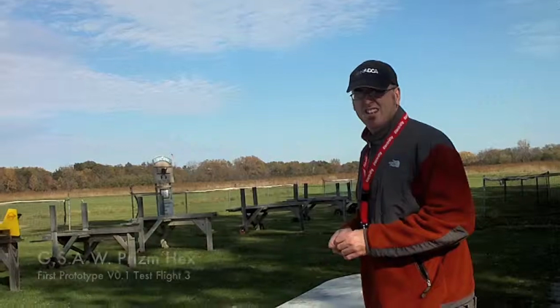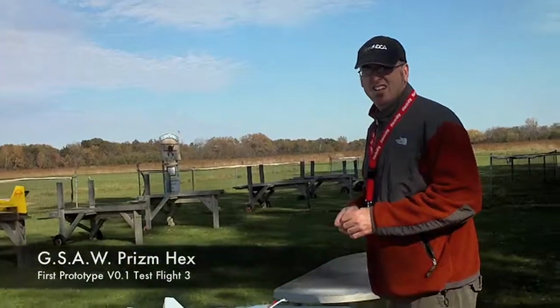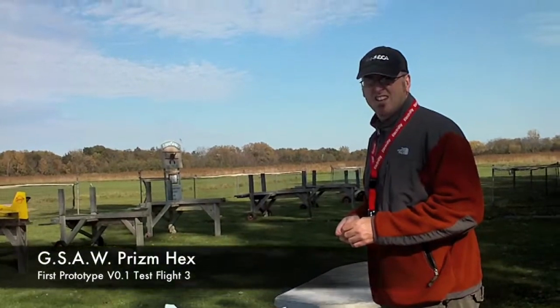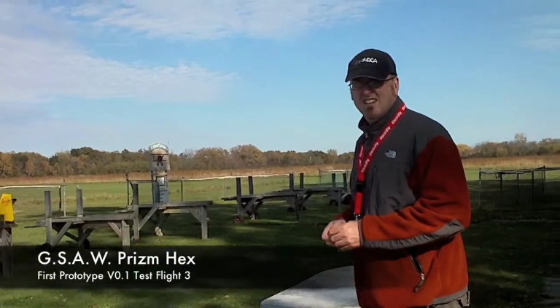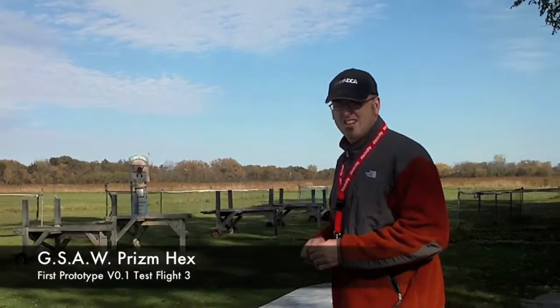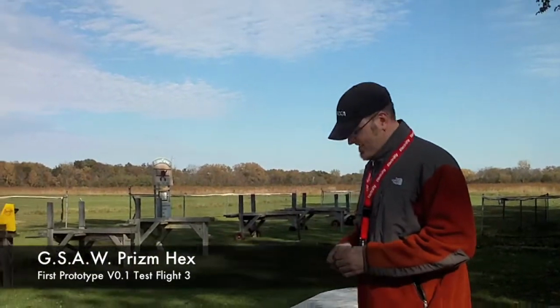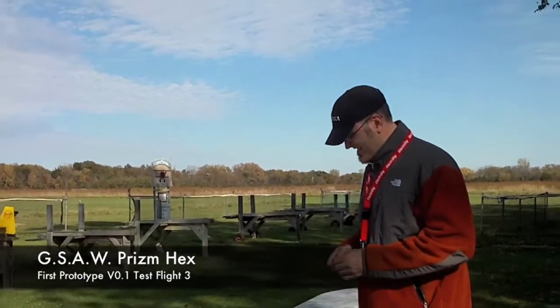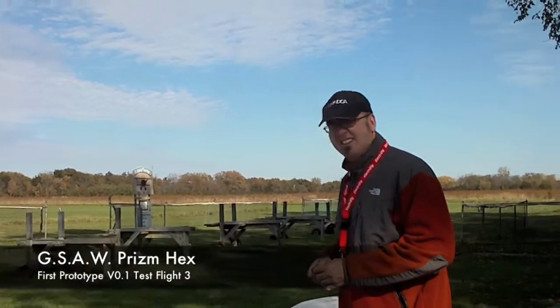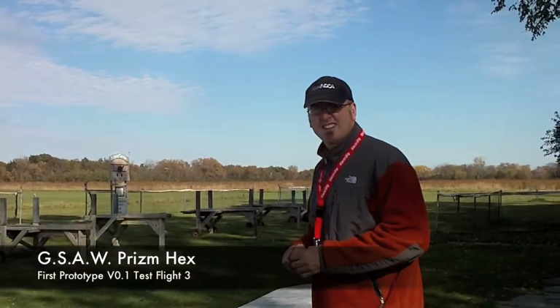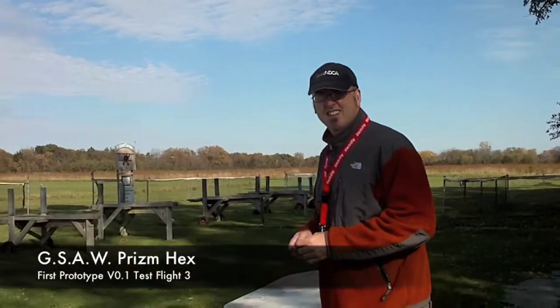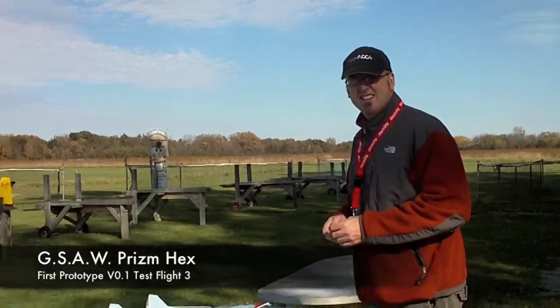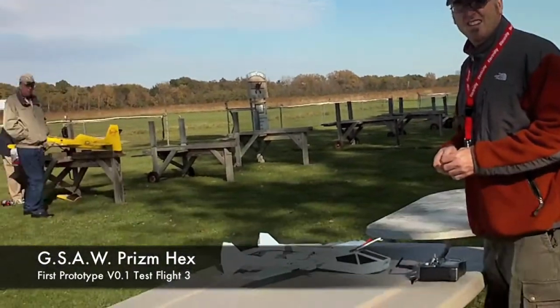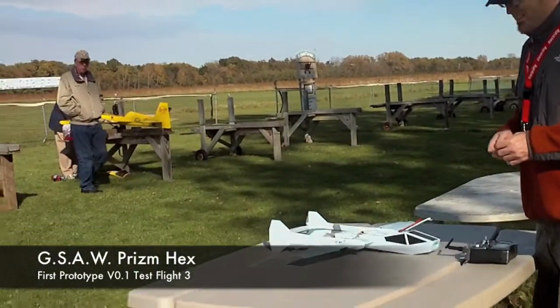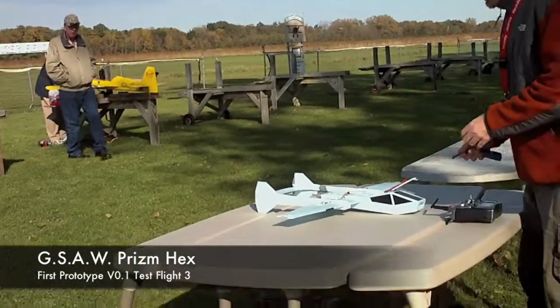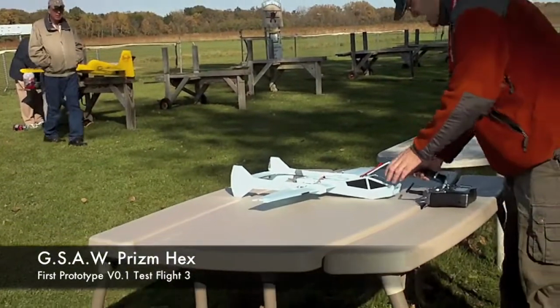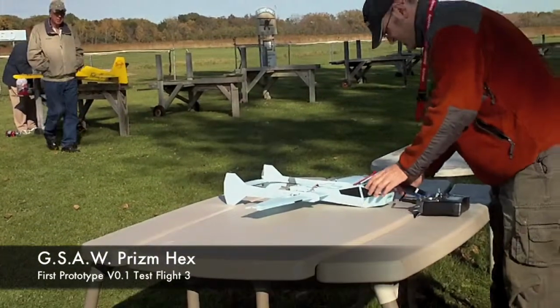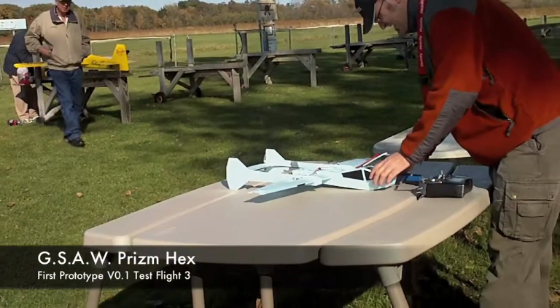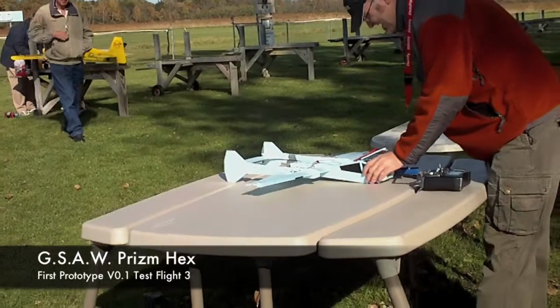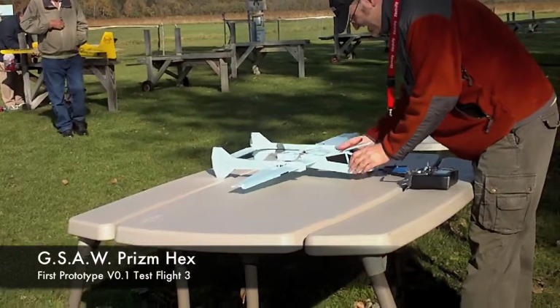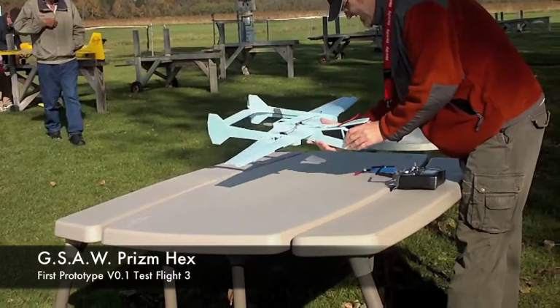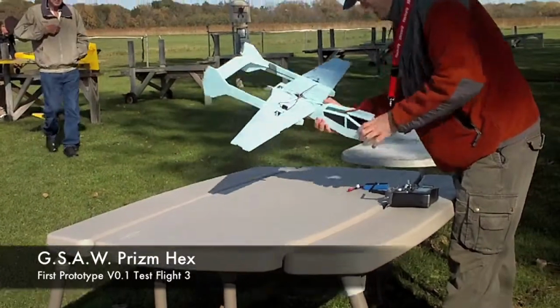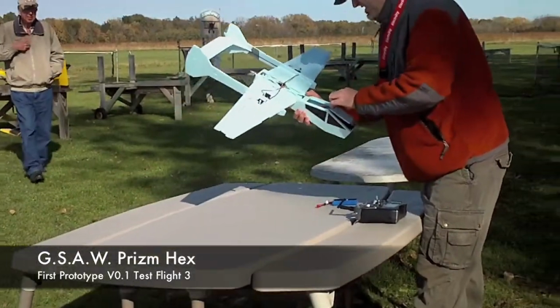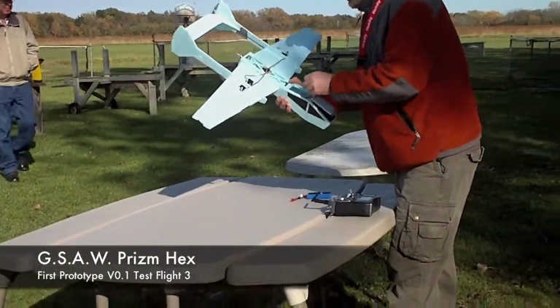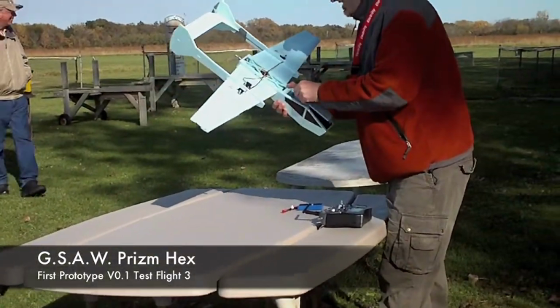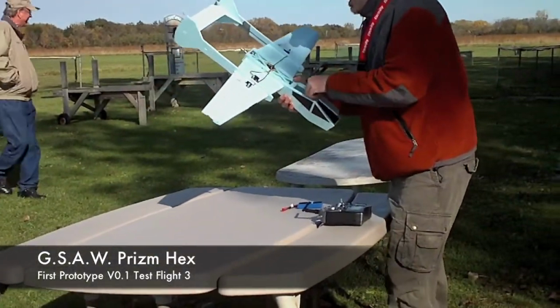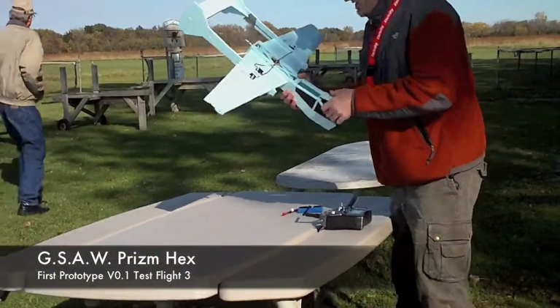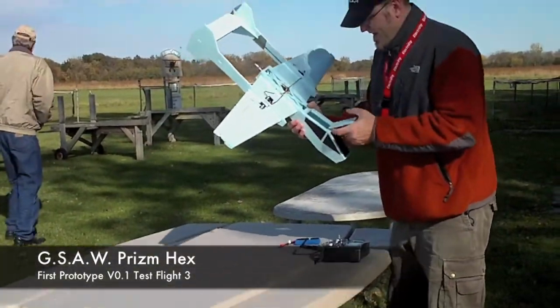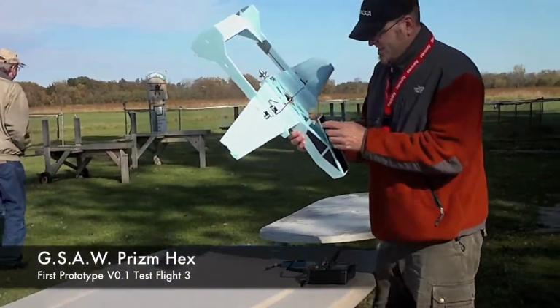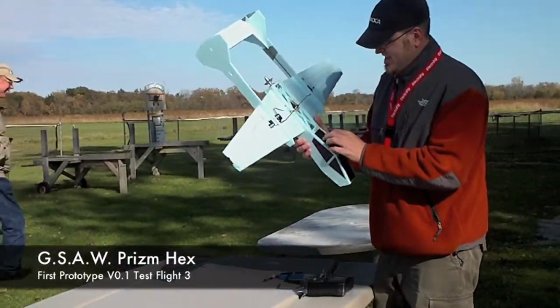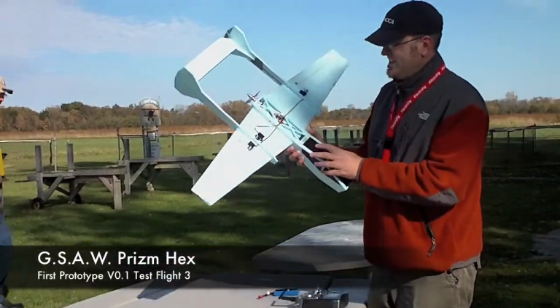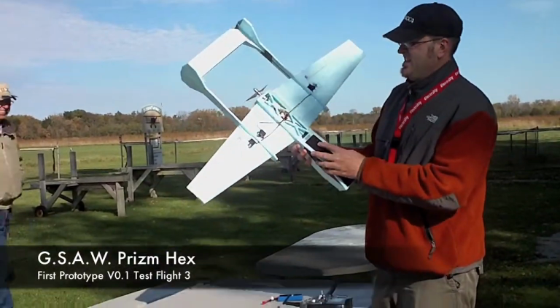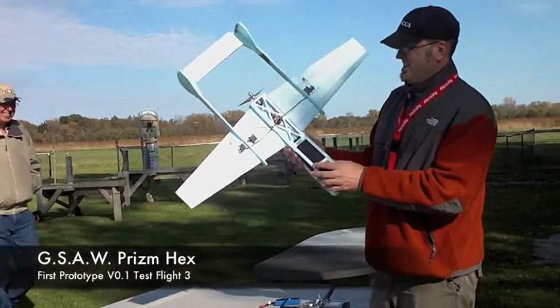Alright, here's Dan. He's flying his scratch-built — well, what's the name of it? It's a Prism Hex. Prism Hex.